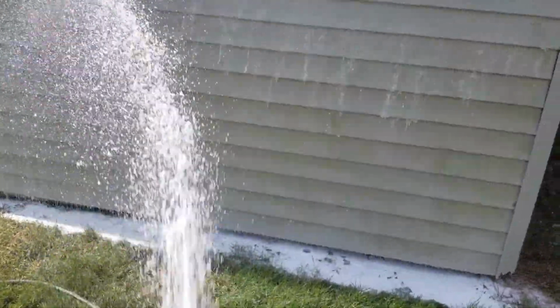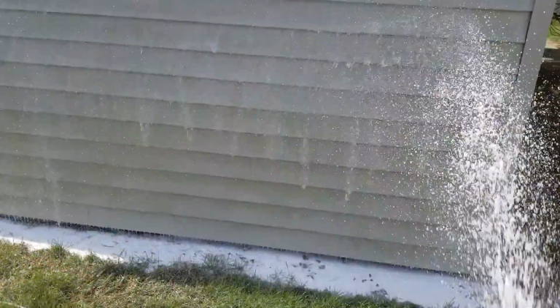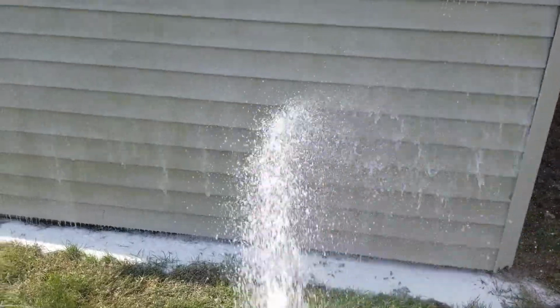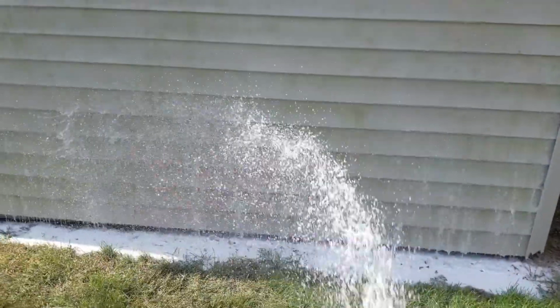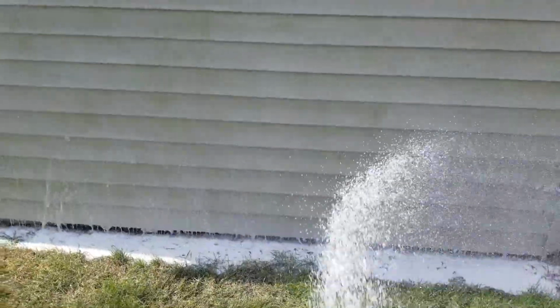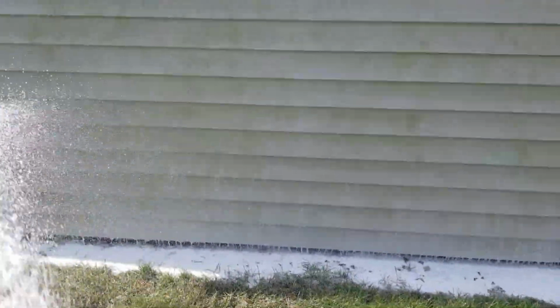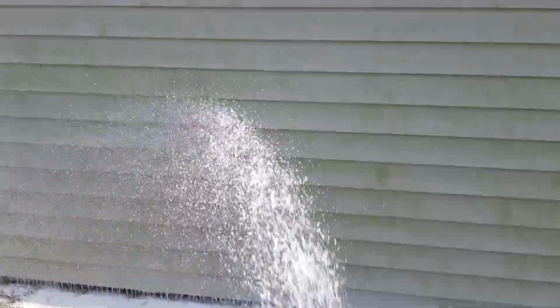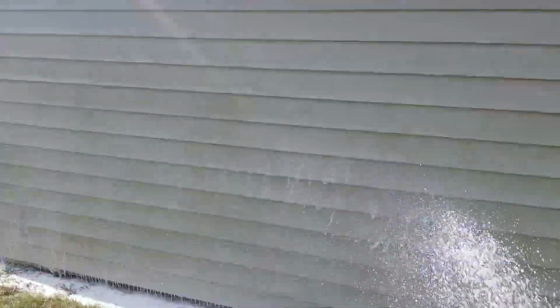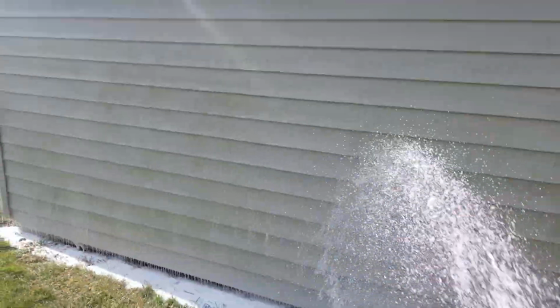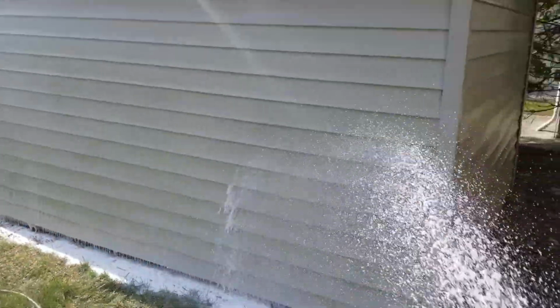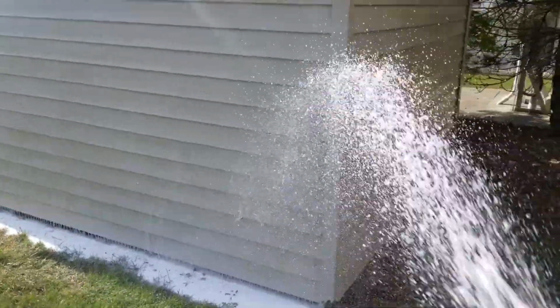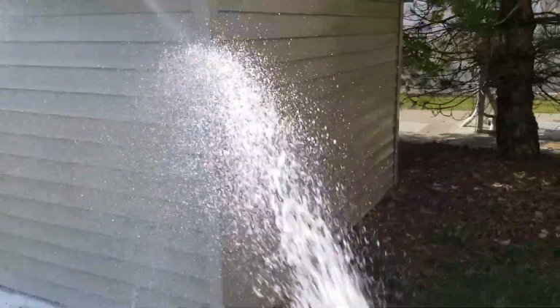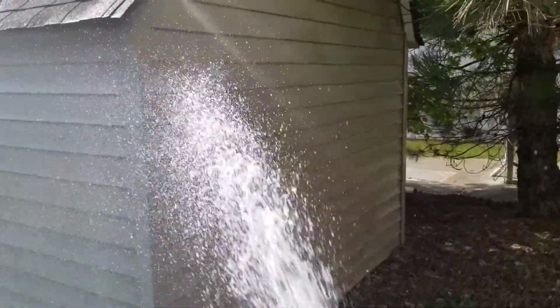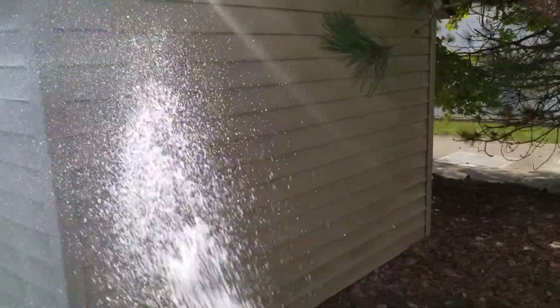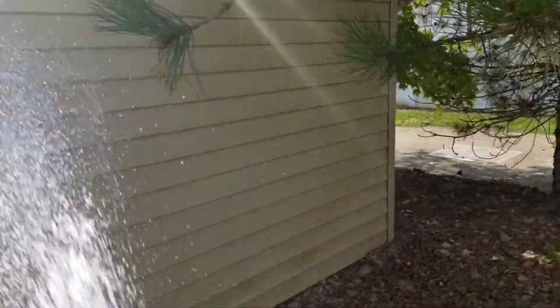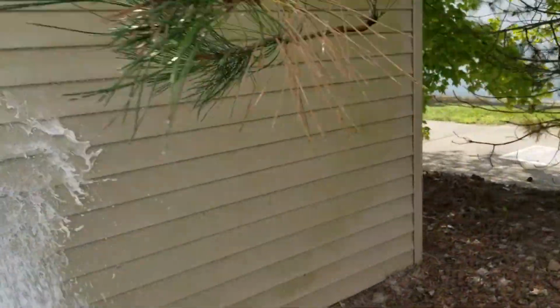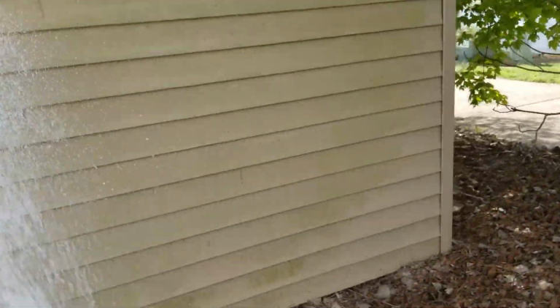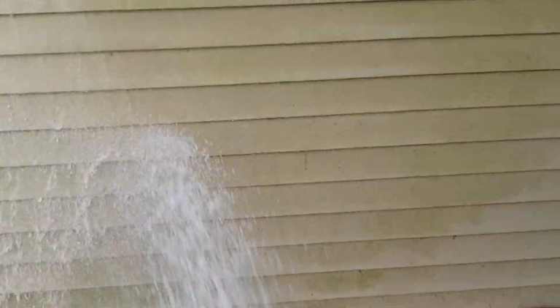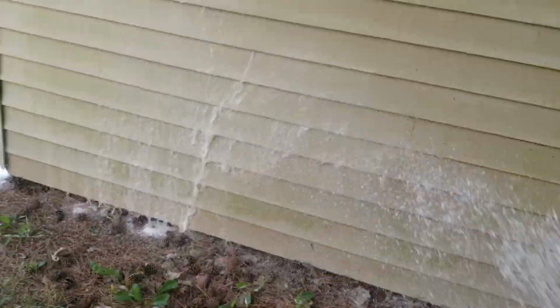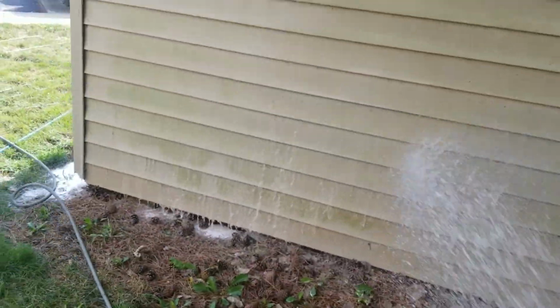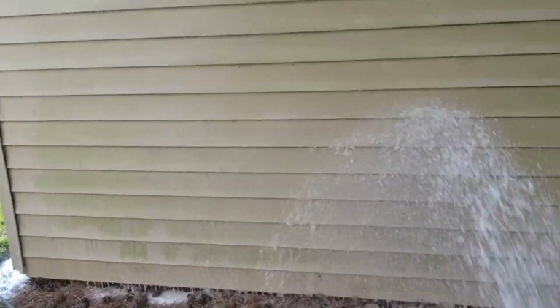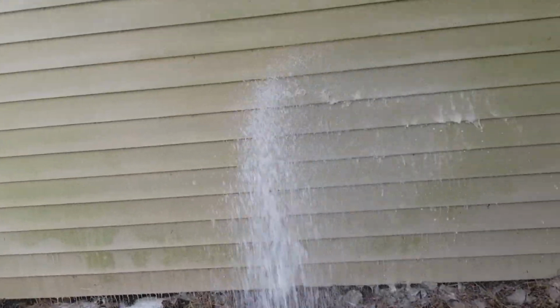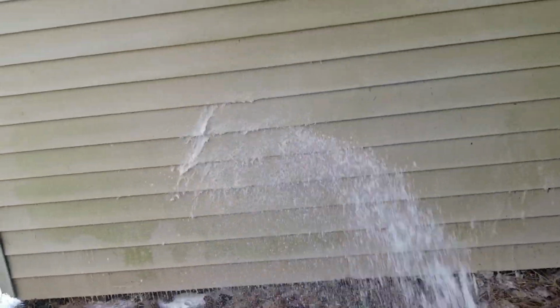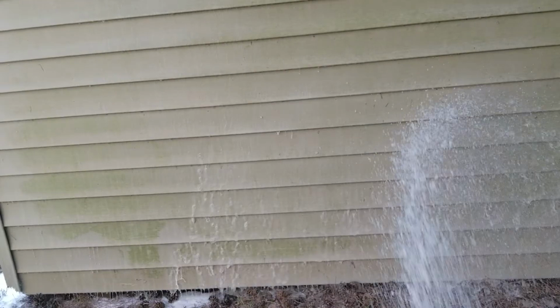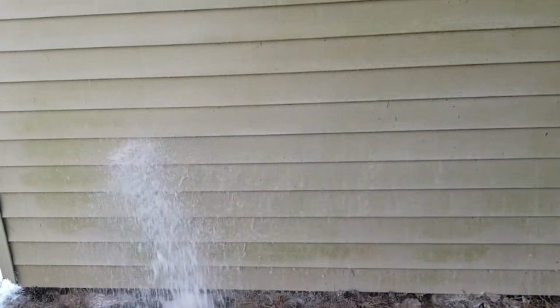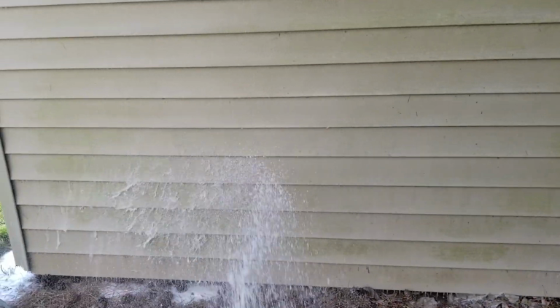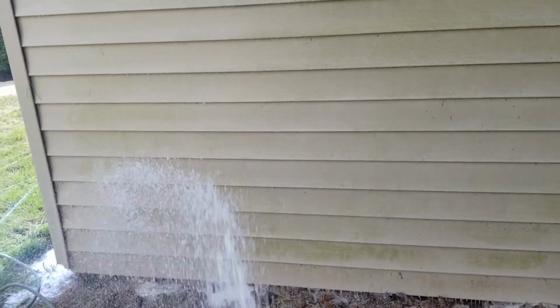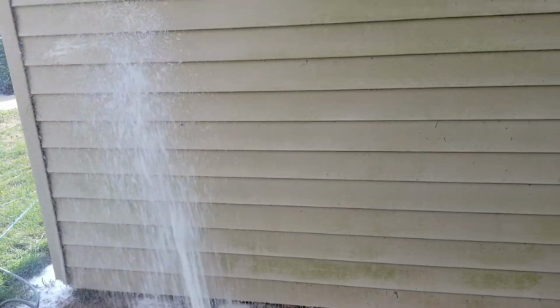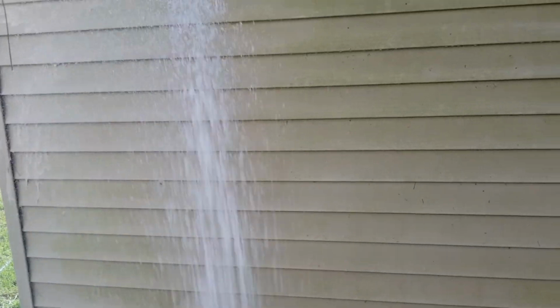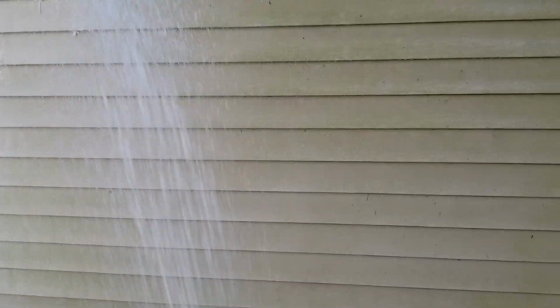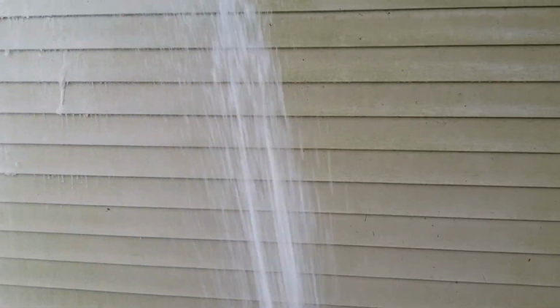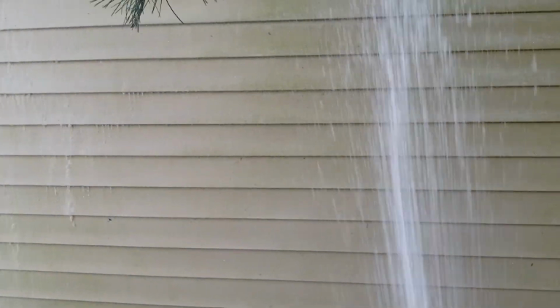And you can see what's happening is the algae and mold mildew is actually just dissolving. Same on the back side of the shed here. Where we're actually killing the mold, mildew, and algae versus using the high-pressure water to remove it.